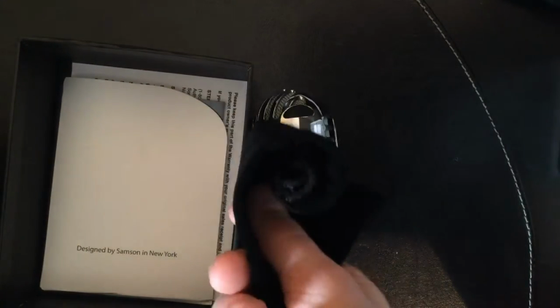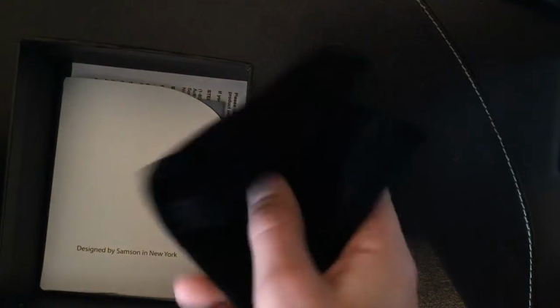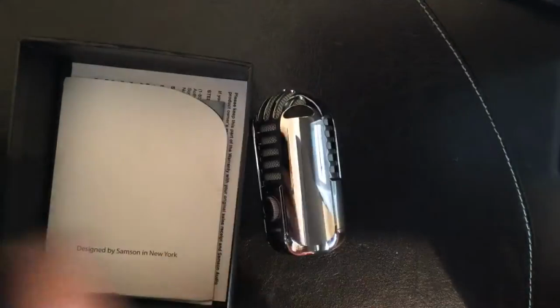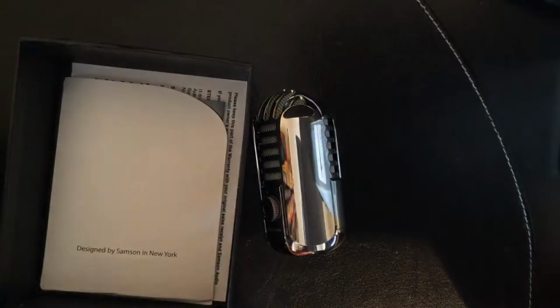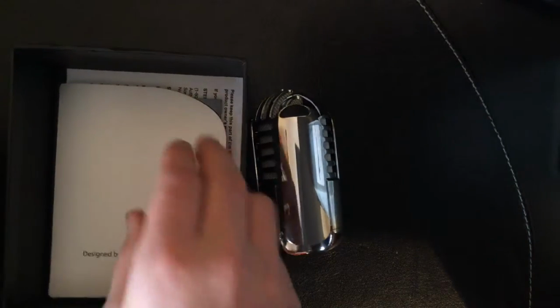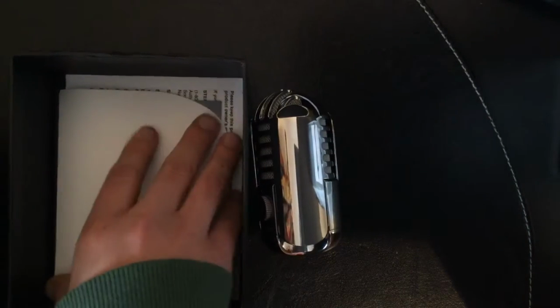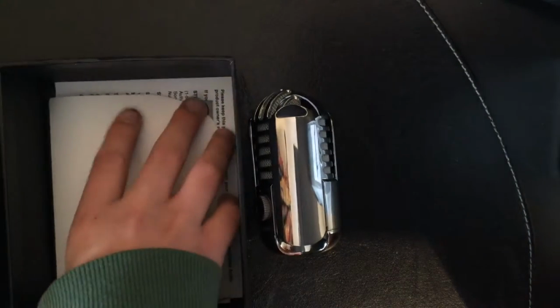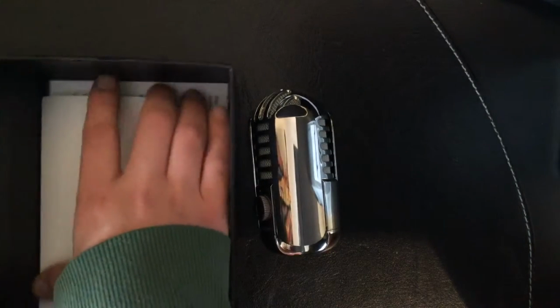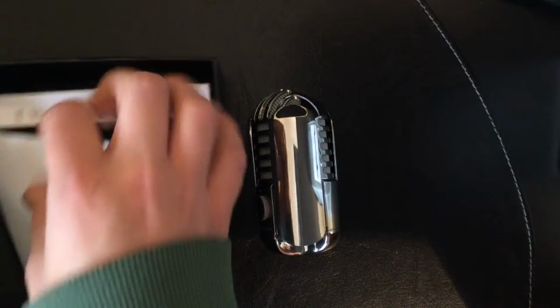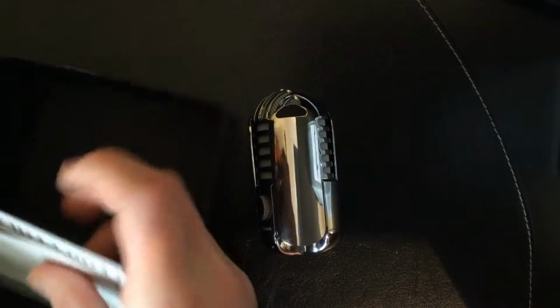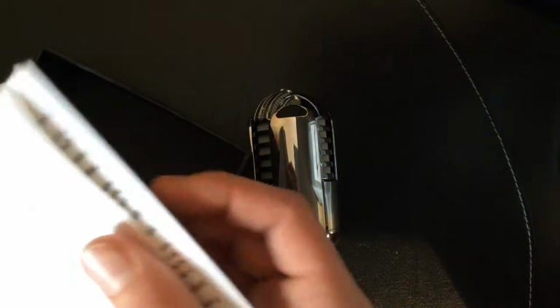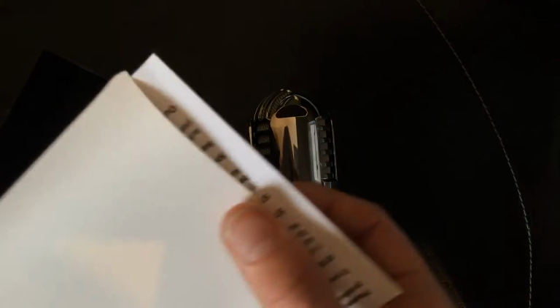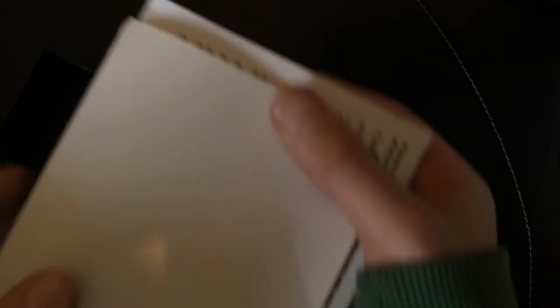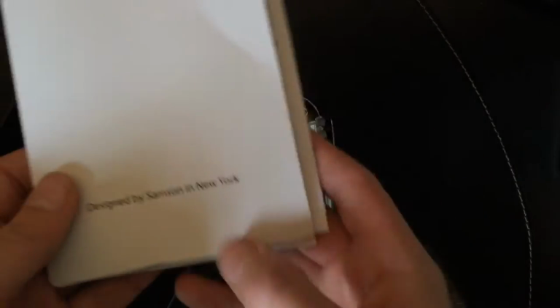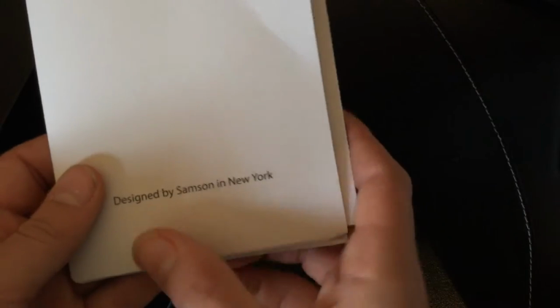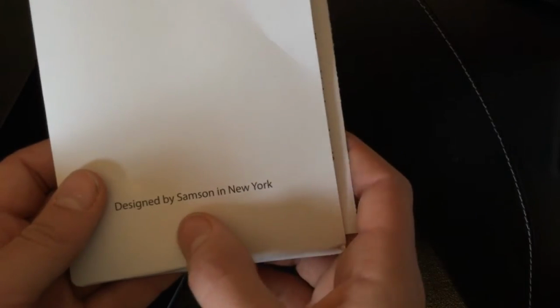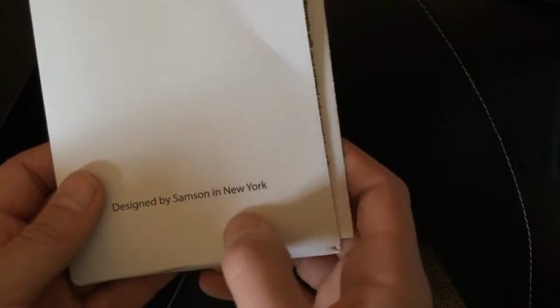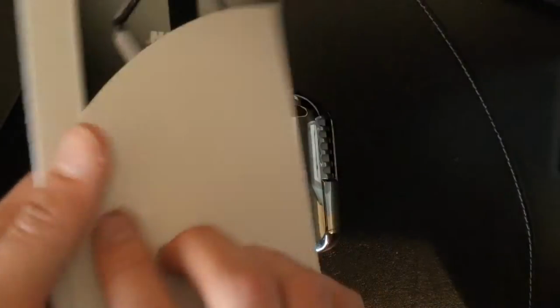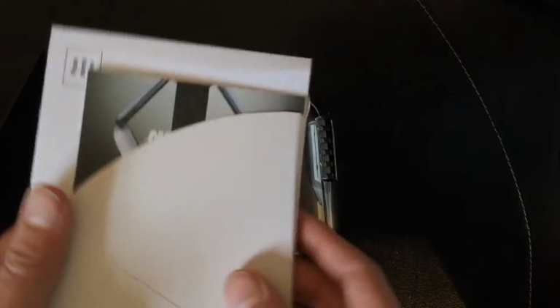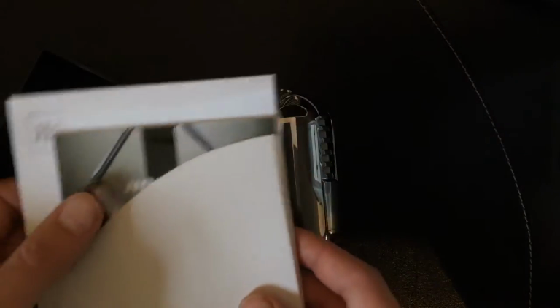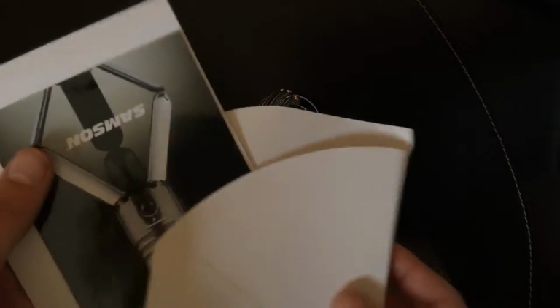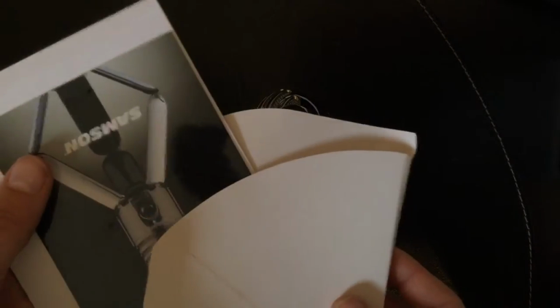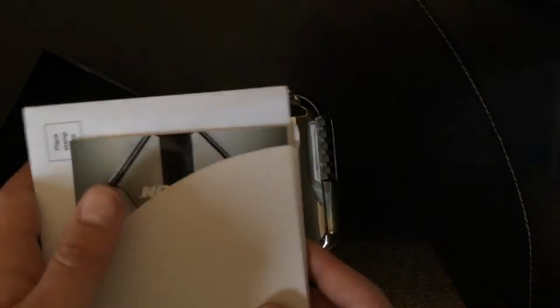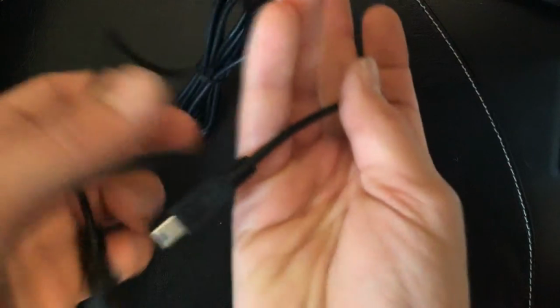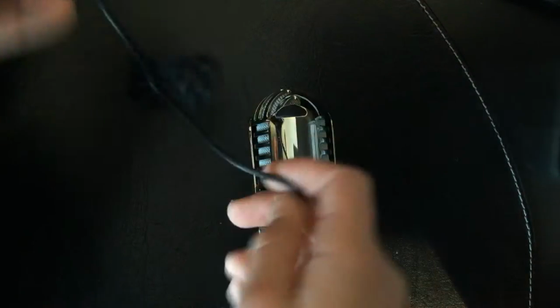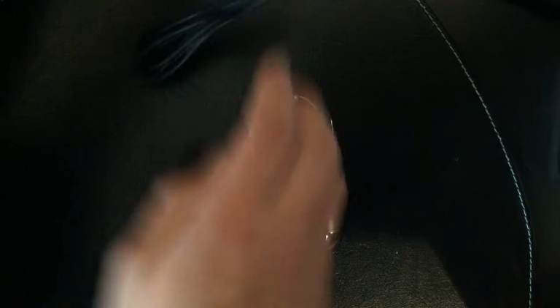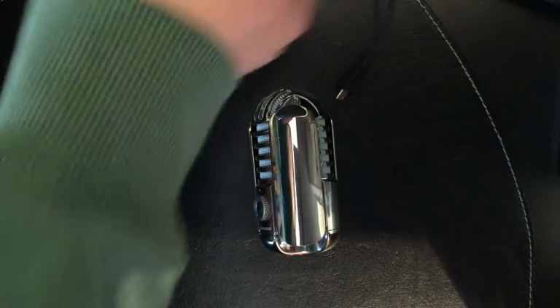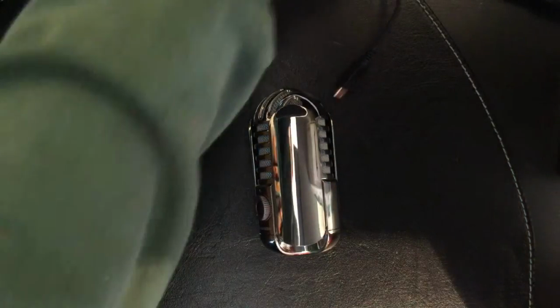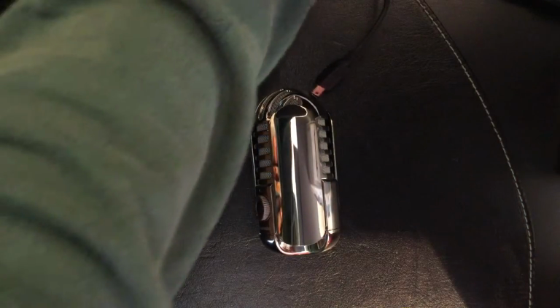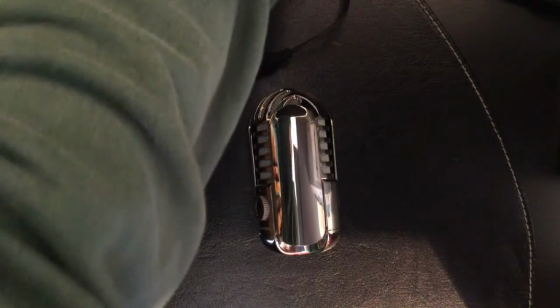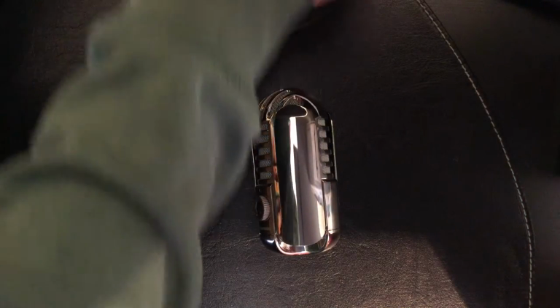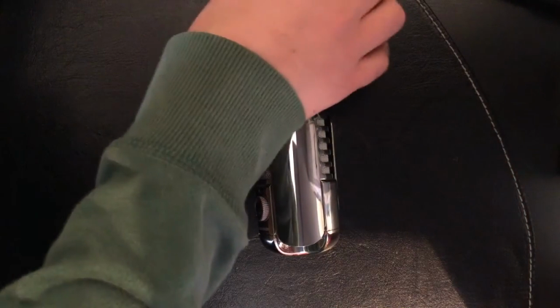This is the velvet carry pouch that comes with it. Here's the documentation — it's very Apple-like because it's designed by Samsung in New York. And there's the documentation with warranty and stuff, along with the USB cable.